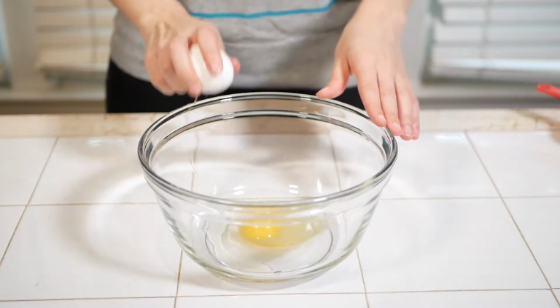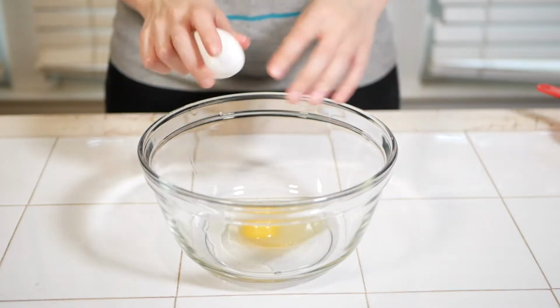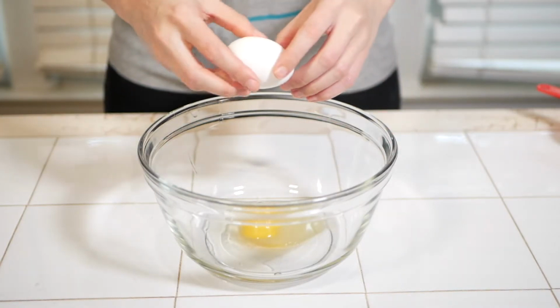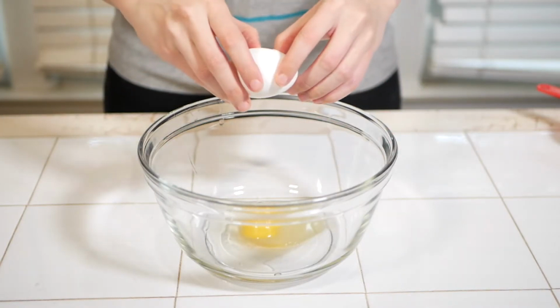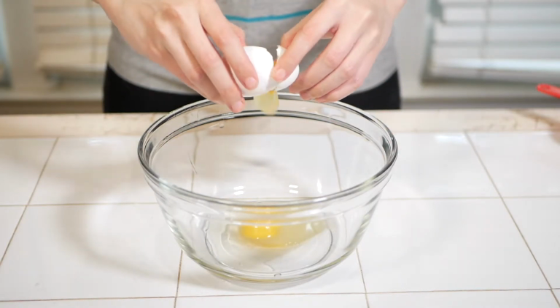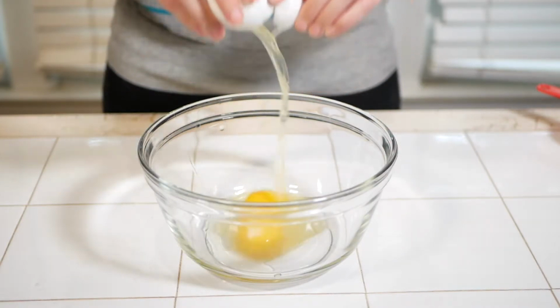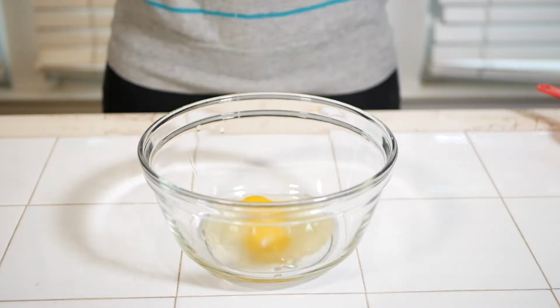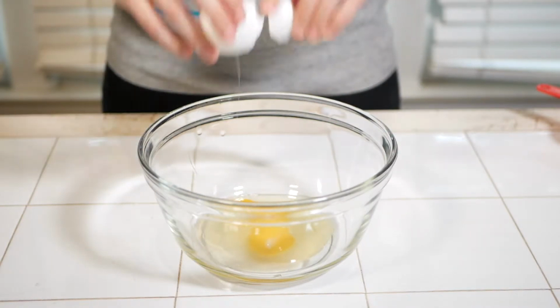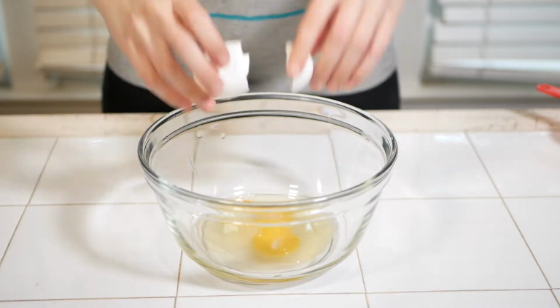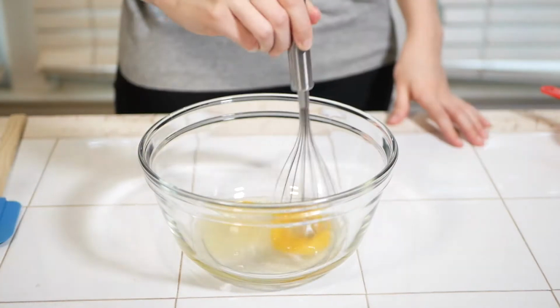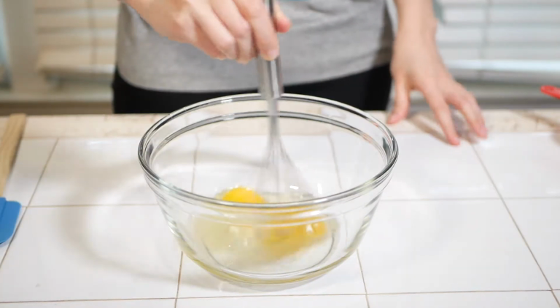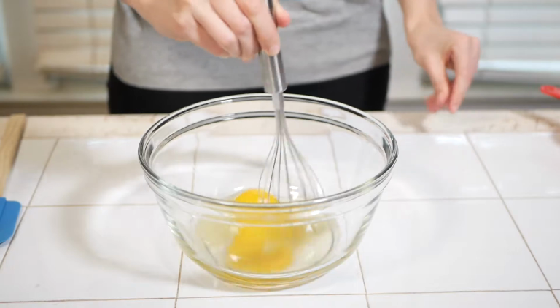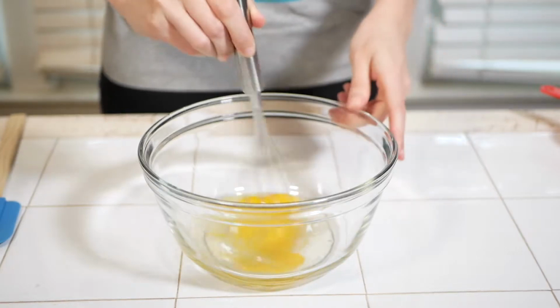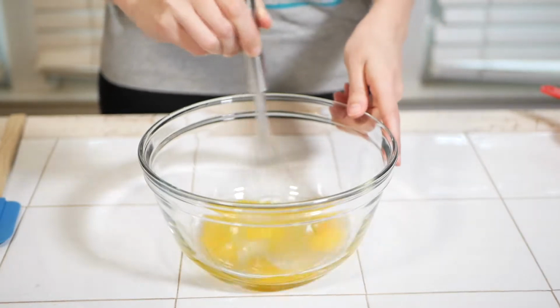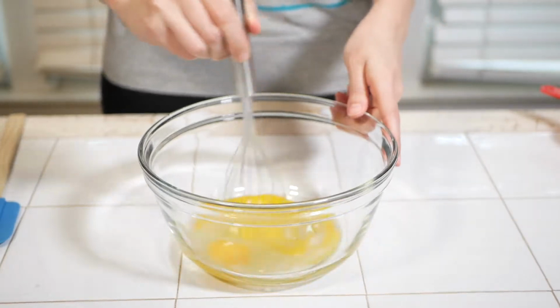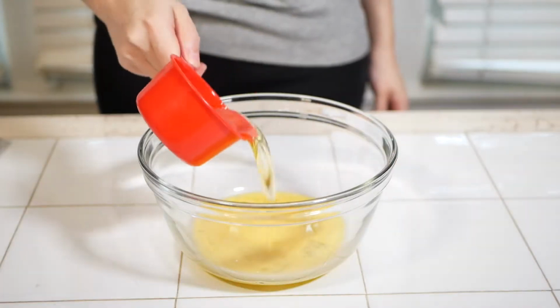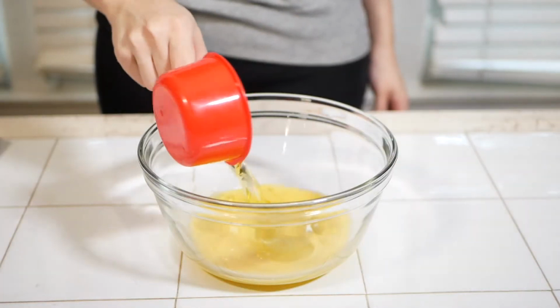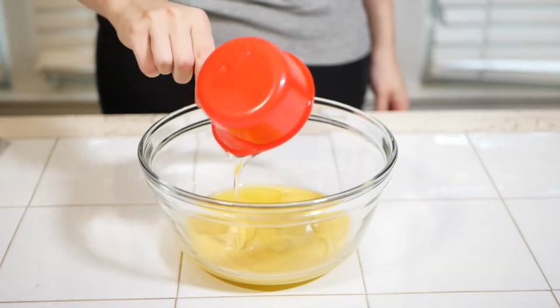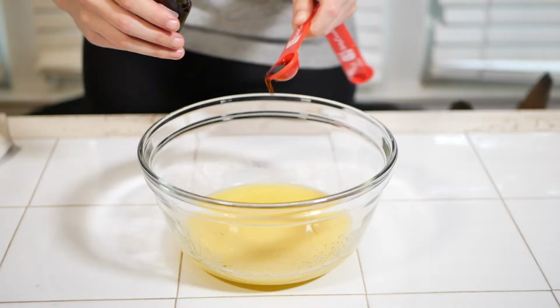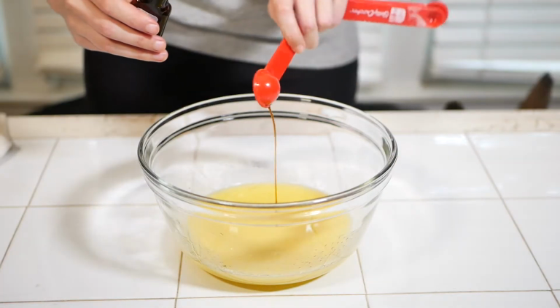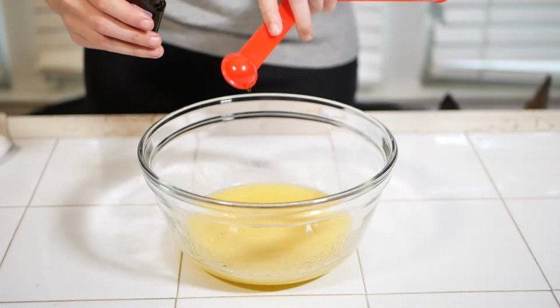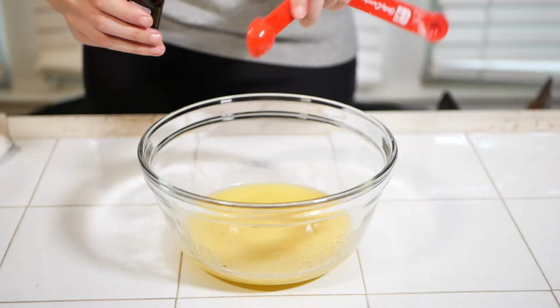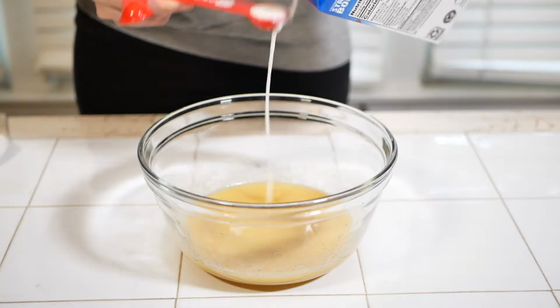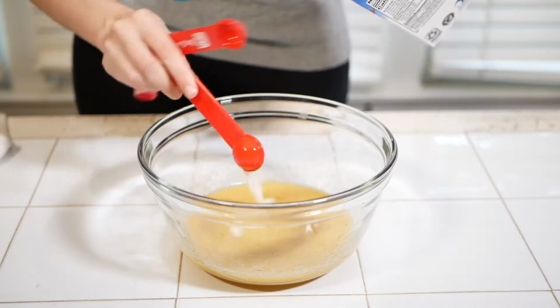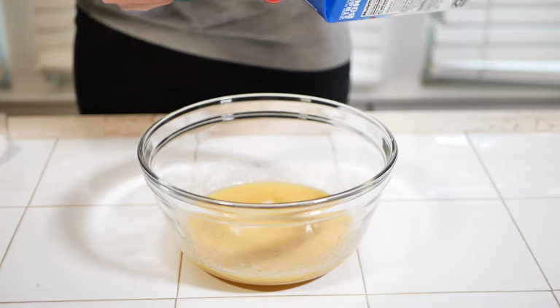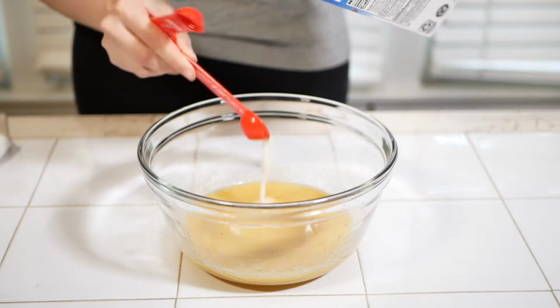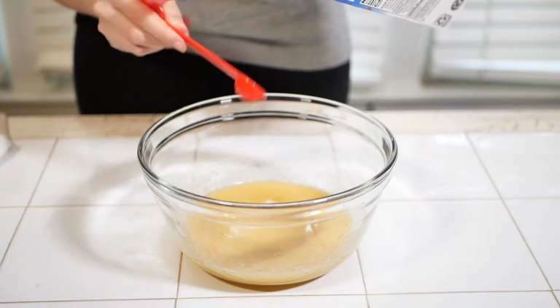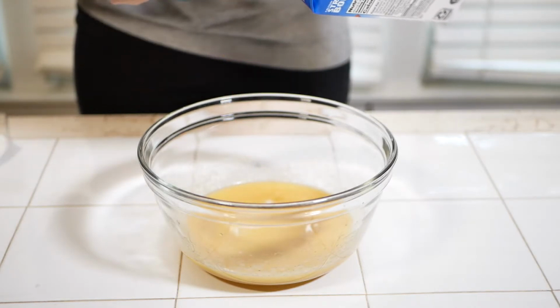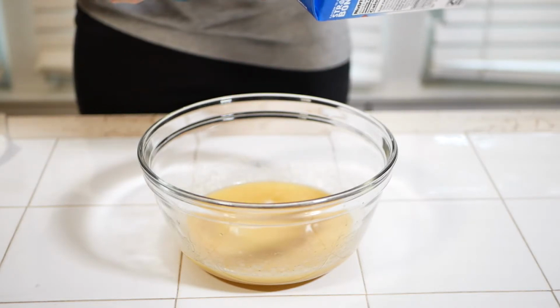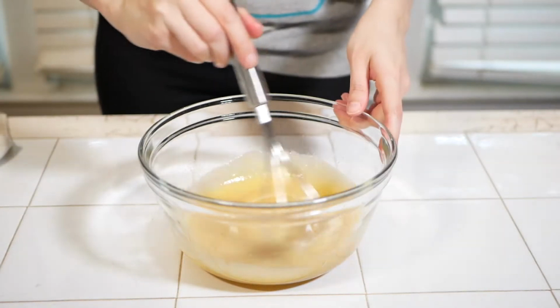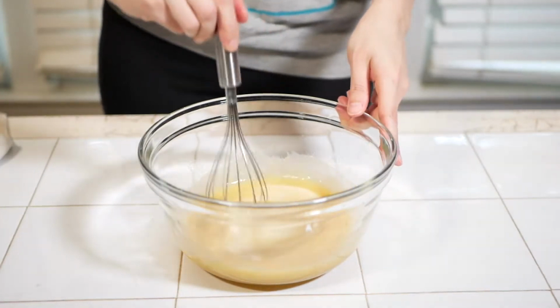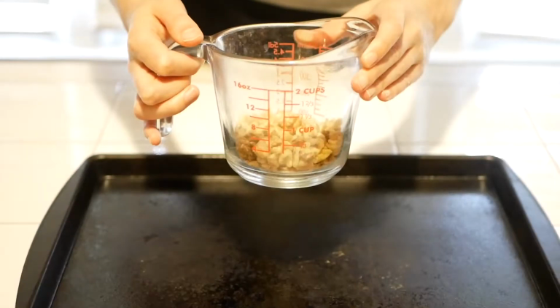Now that you've grated your carrots, we can prepare the rest of the wet ingredients in a second large mixing bowl.